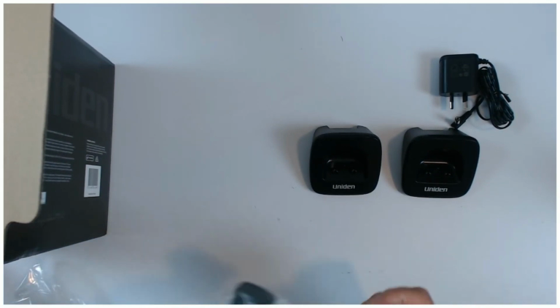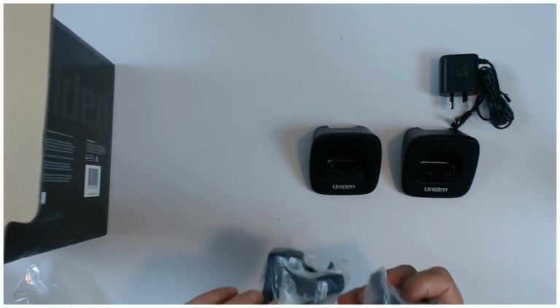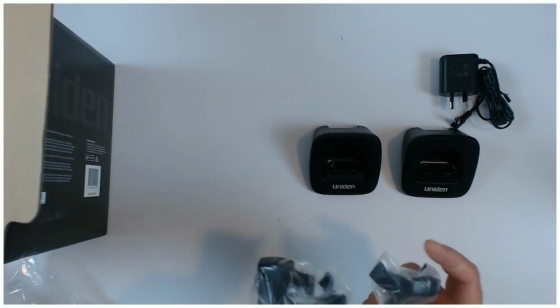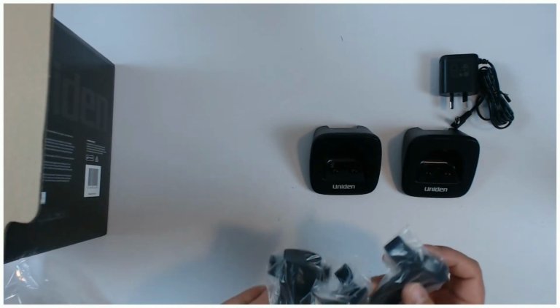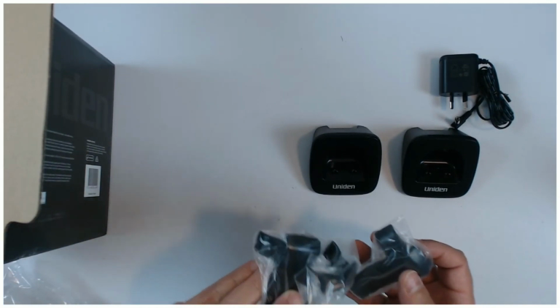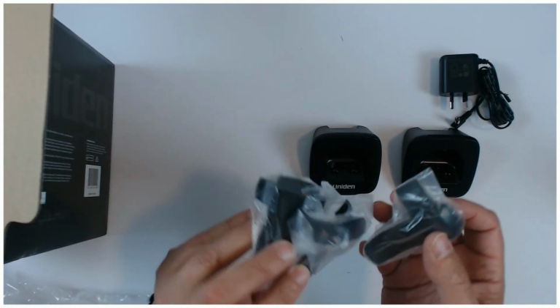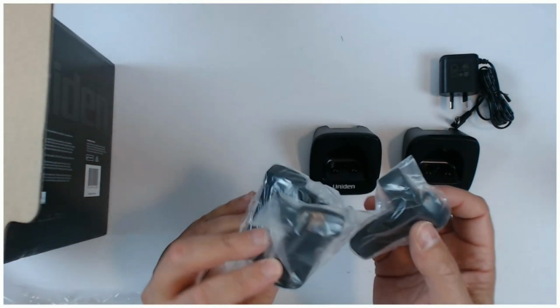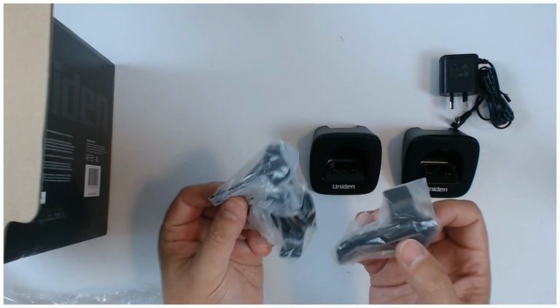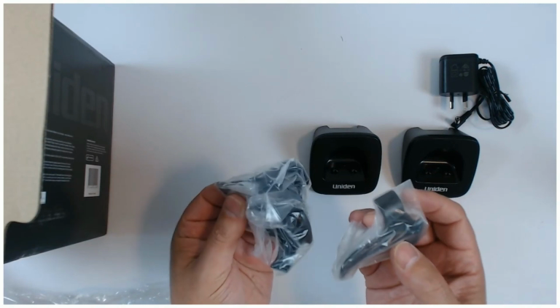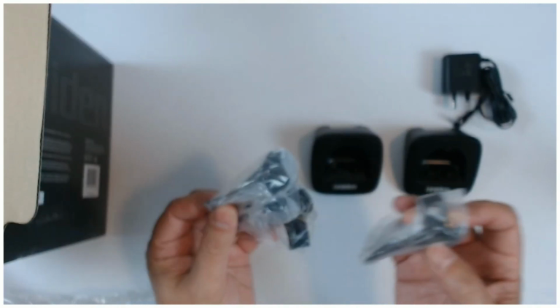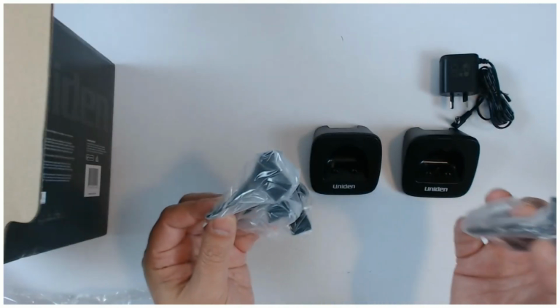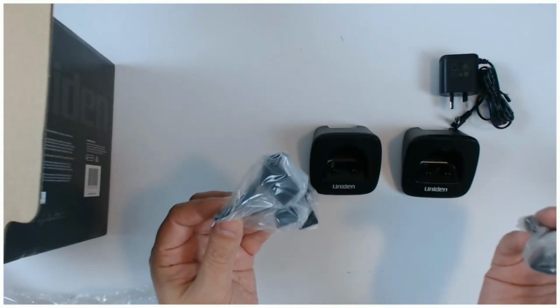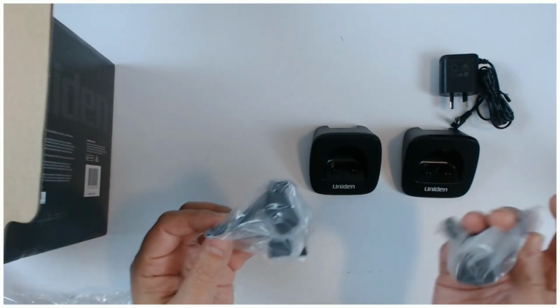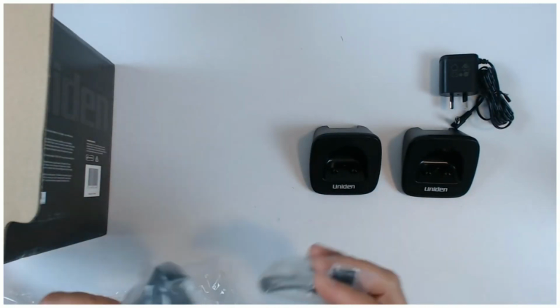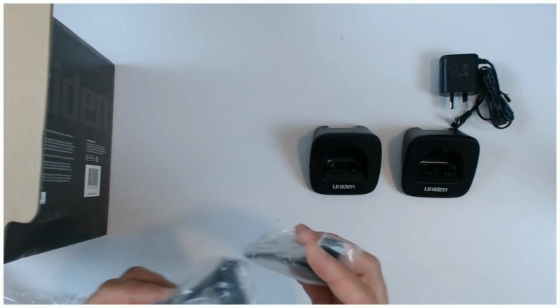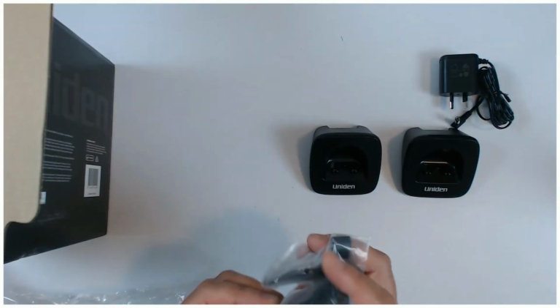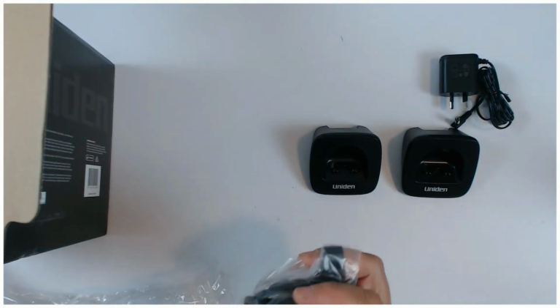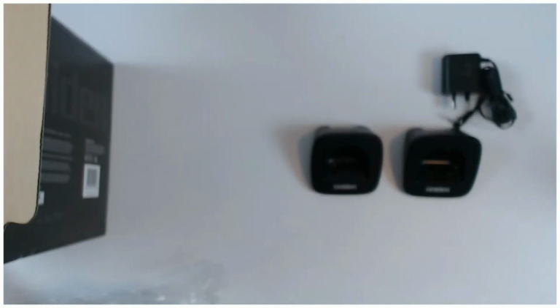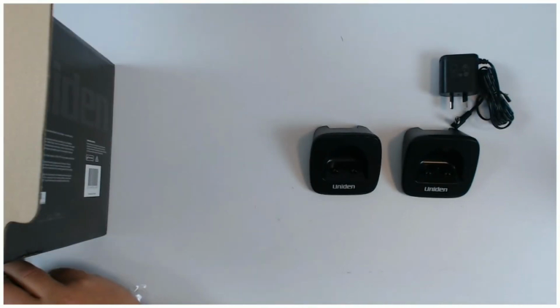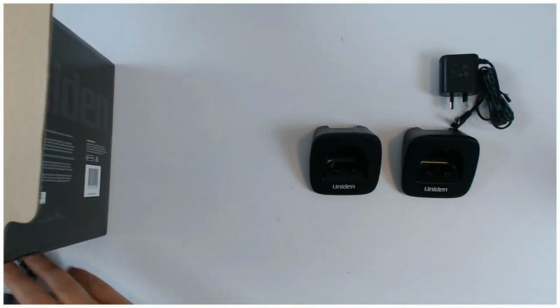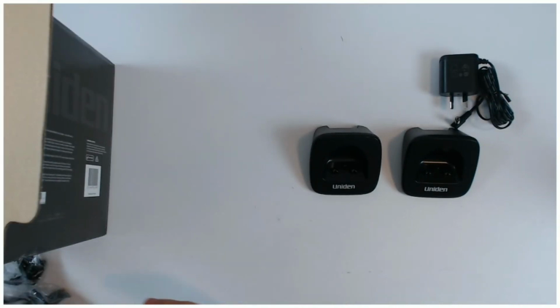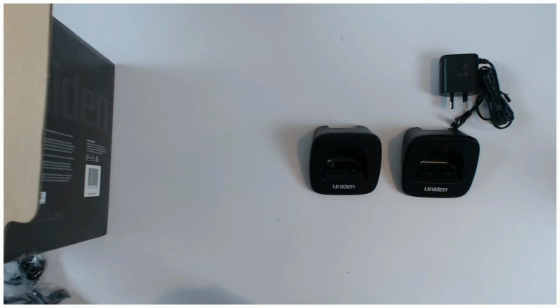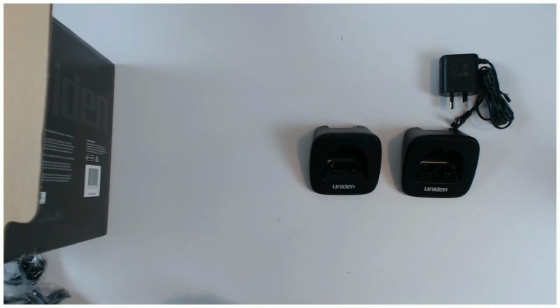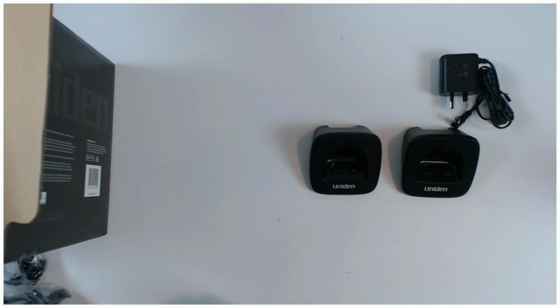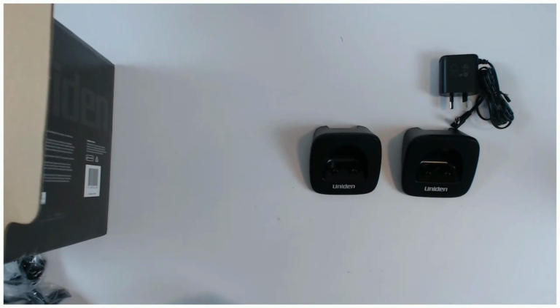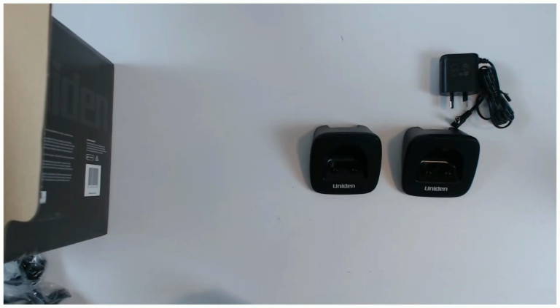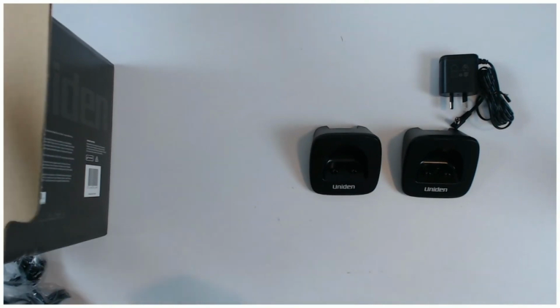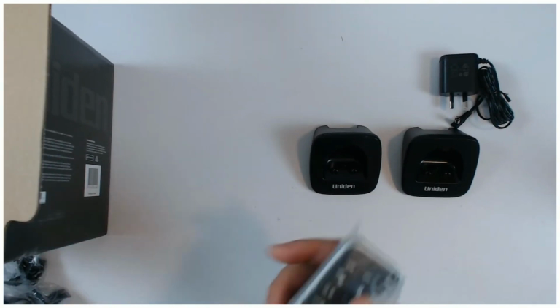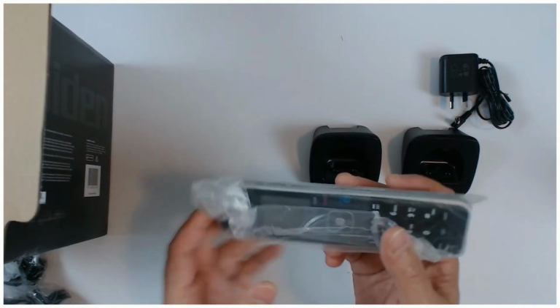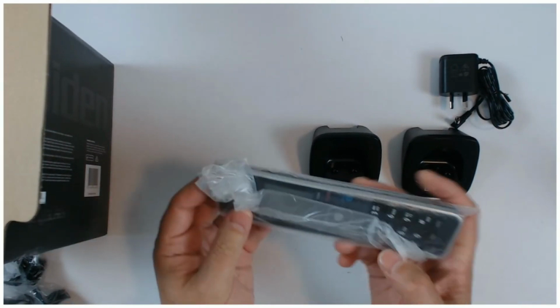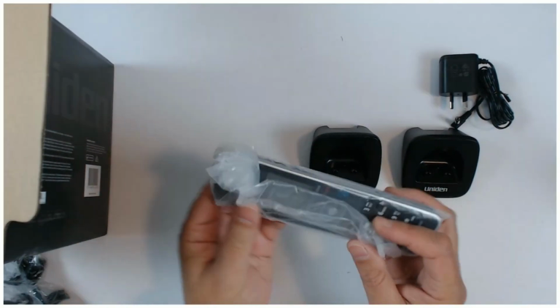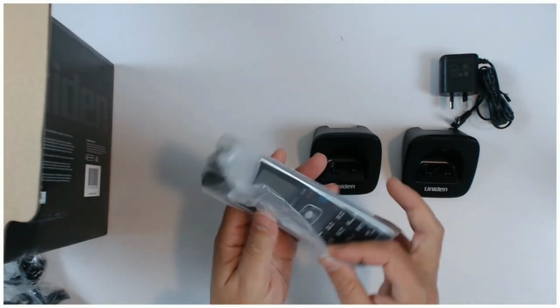These are your belt clips that you put onto the phone so you can carry it around with you. And that's the phone itself.